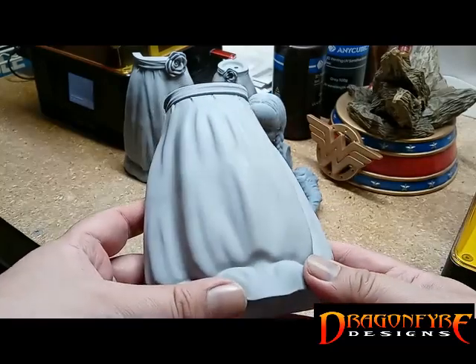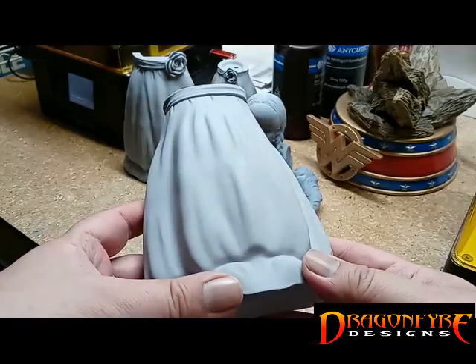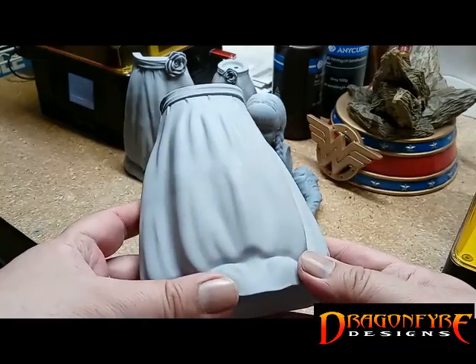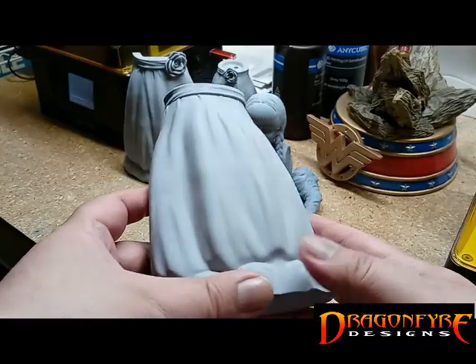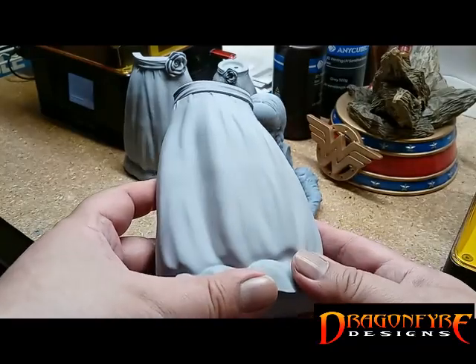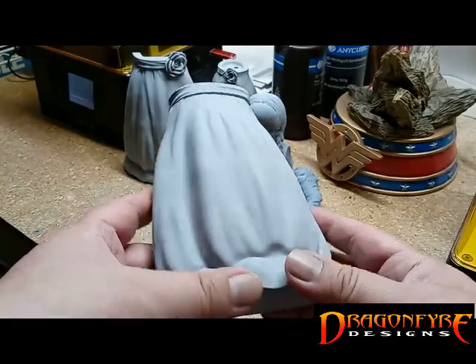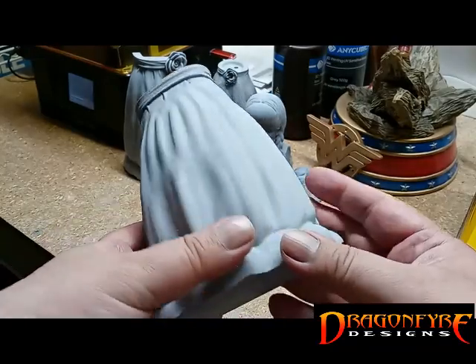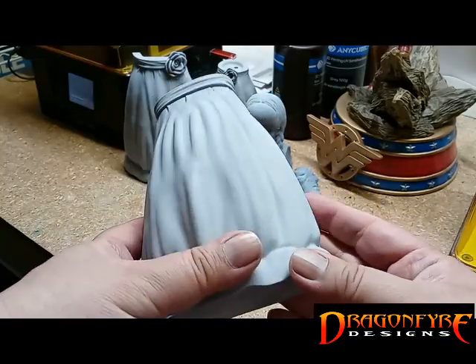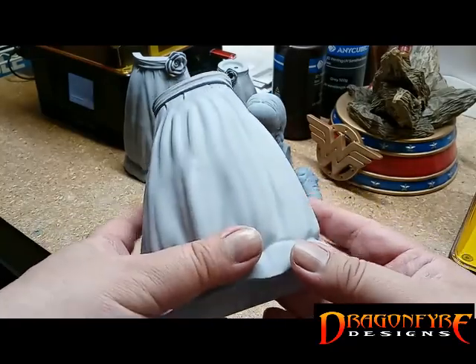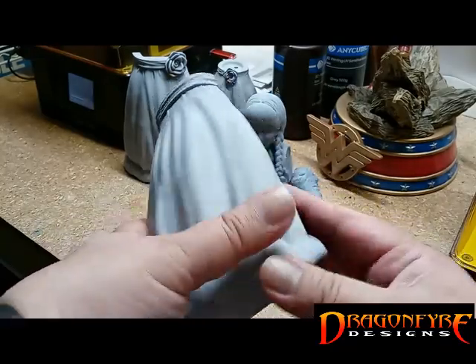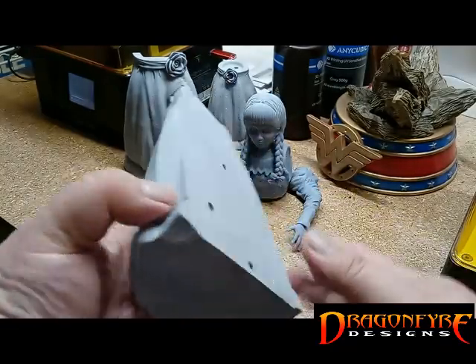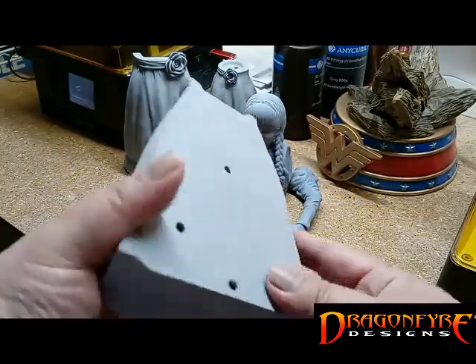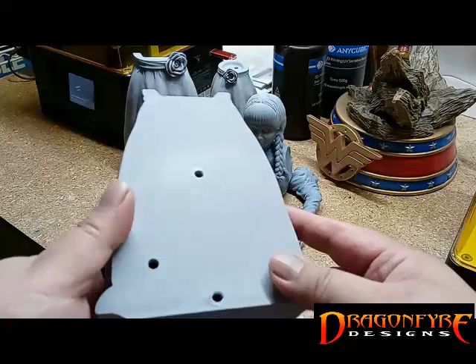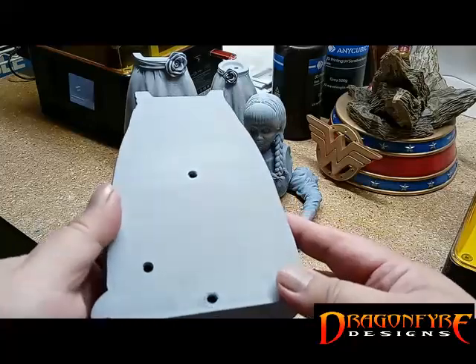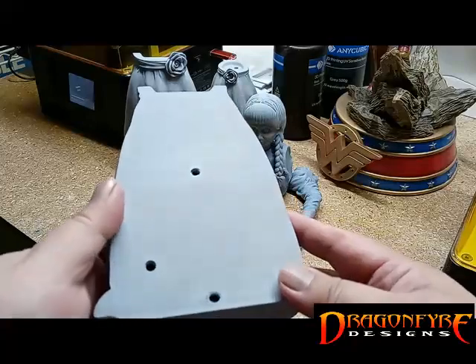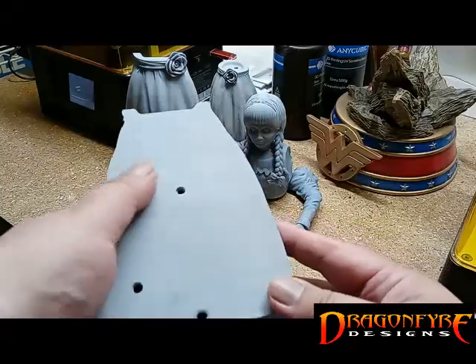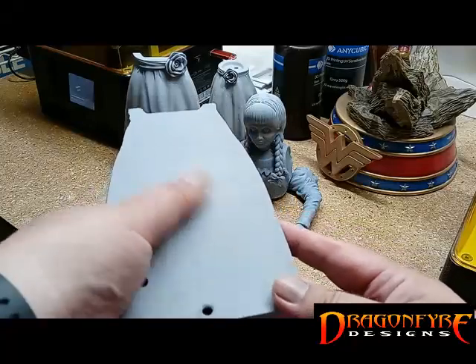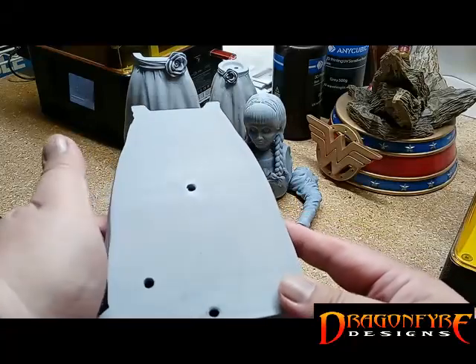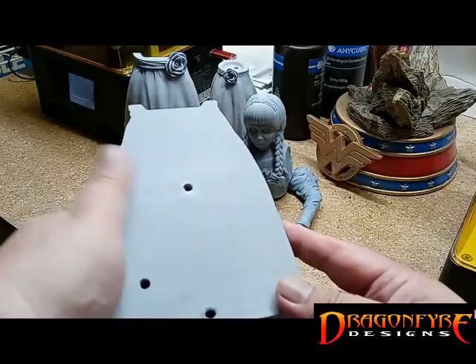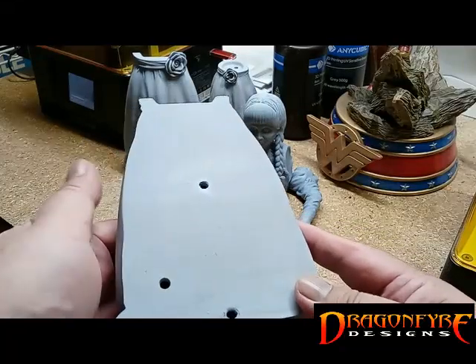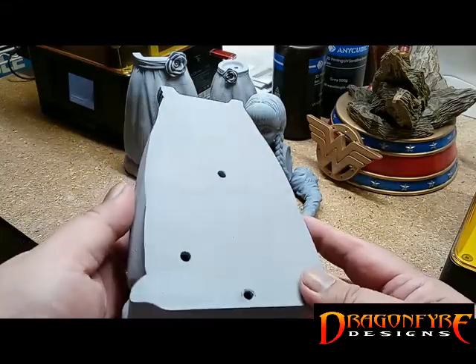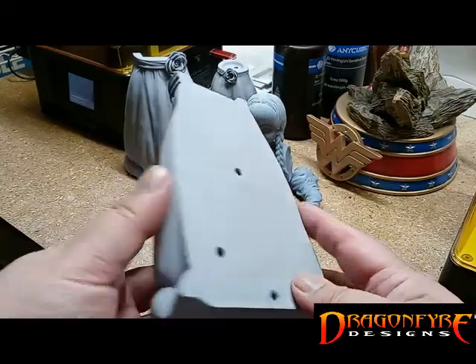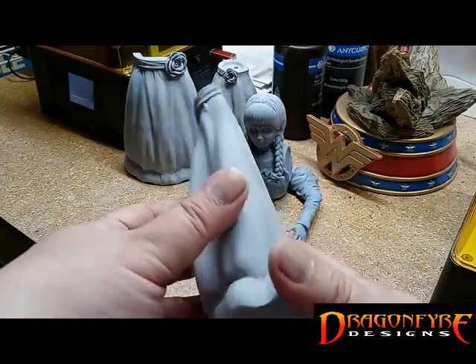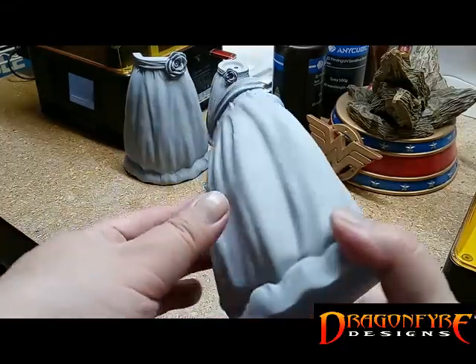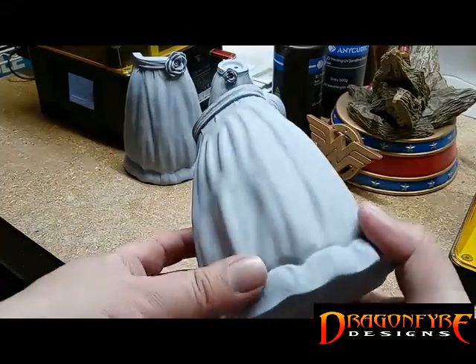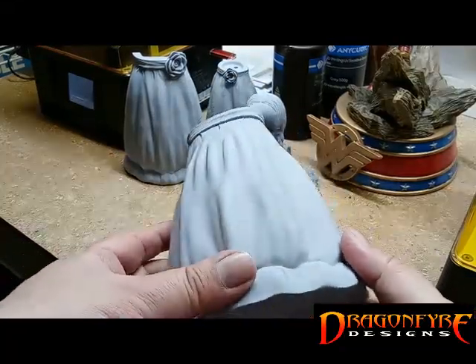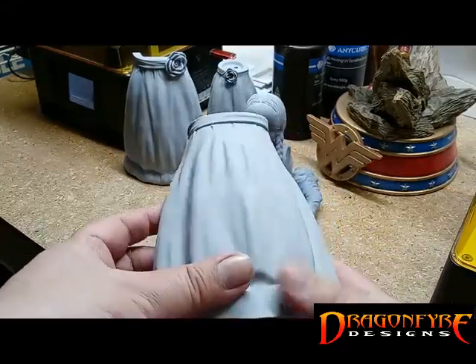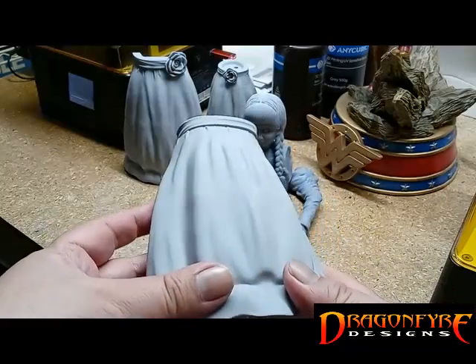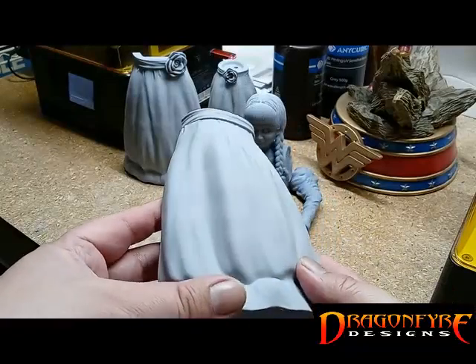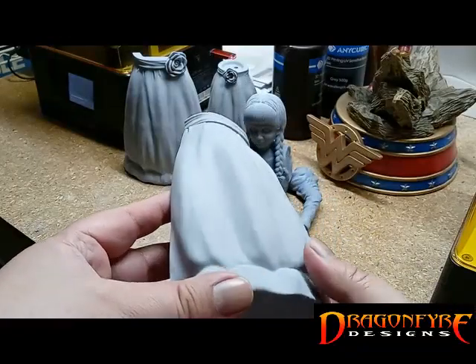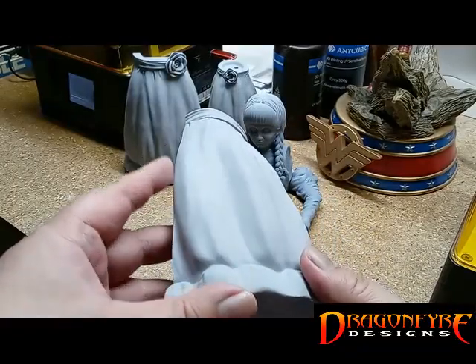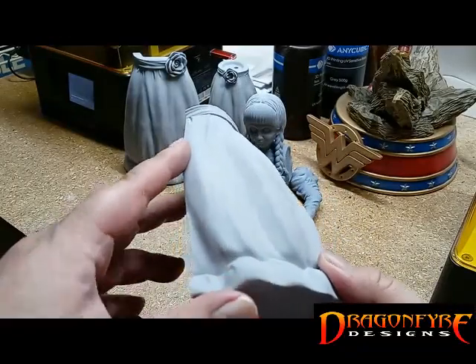Here you can see the results after an application of grey sprayable filler primer. You can even continue sanding with finer grits until you achieve the smooth, invisible seam we are going after.